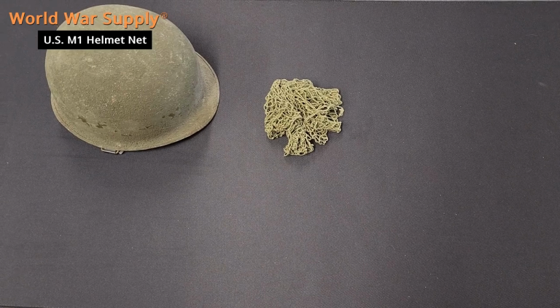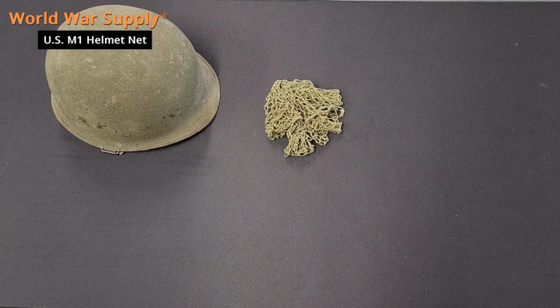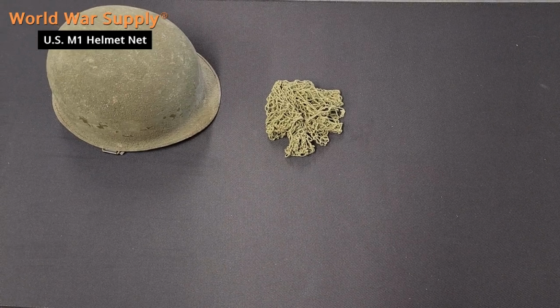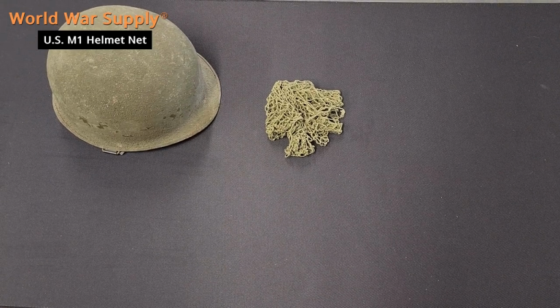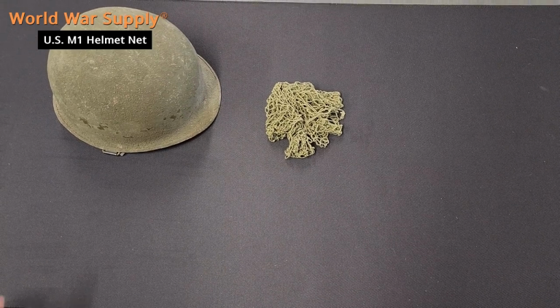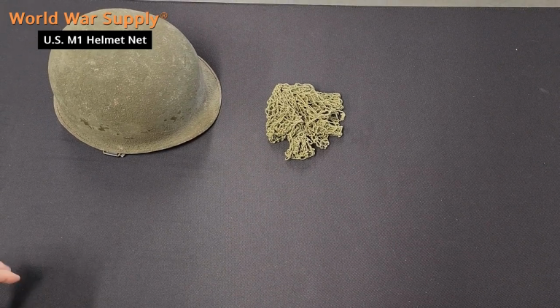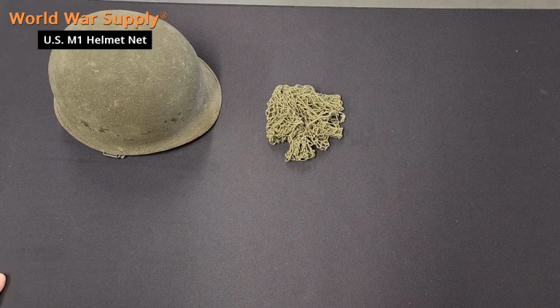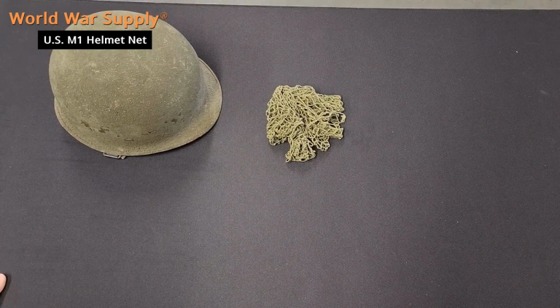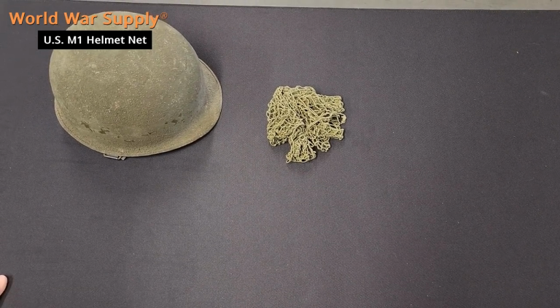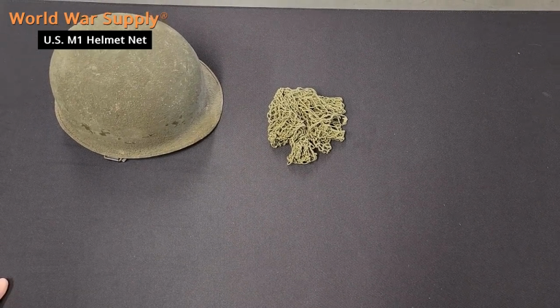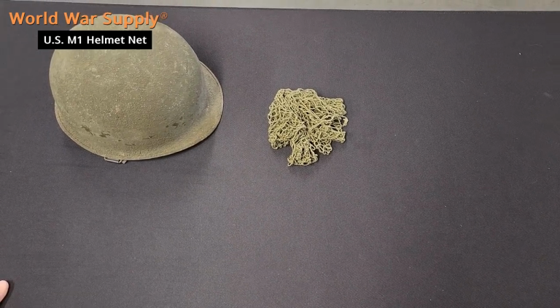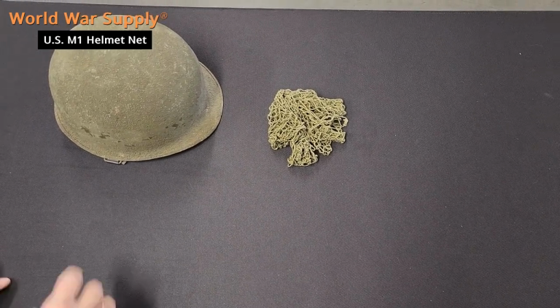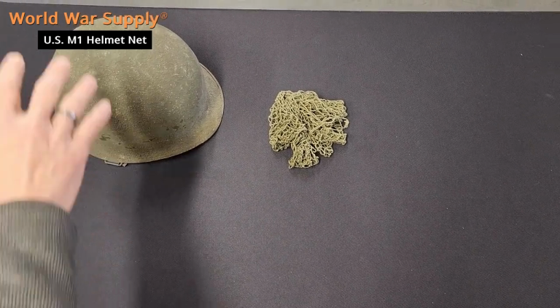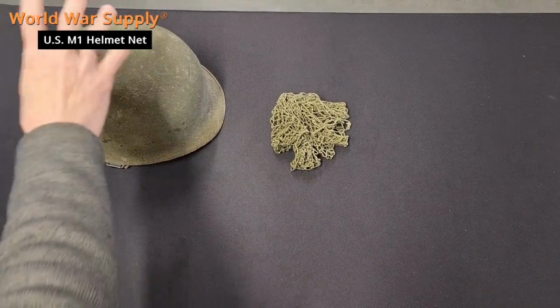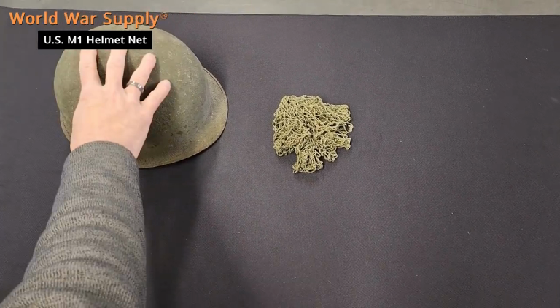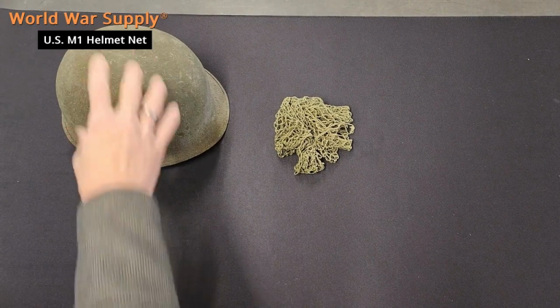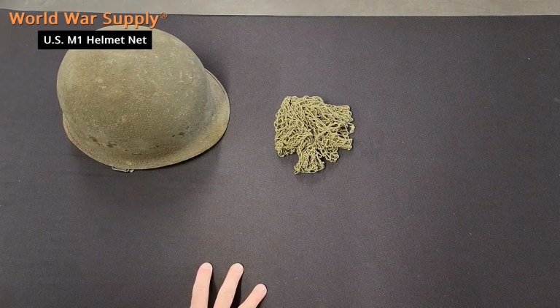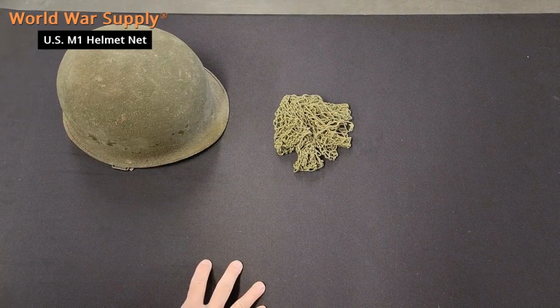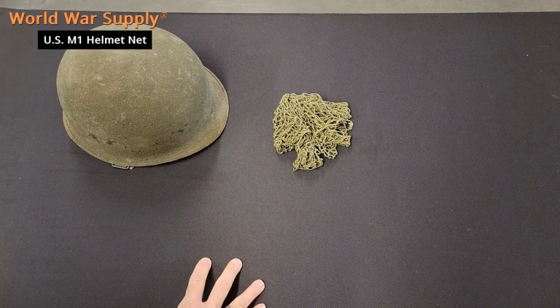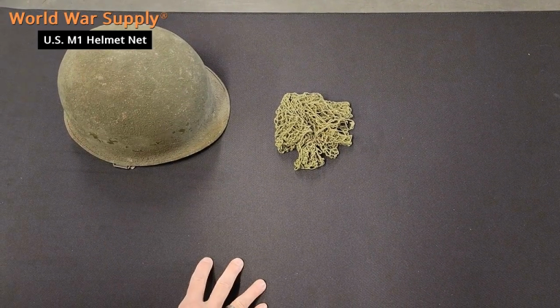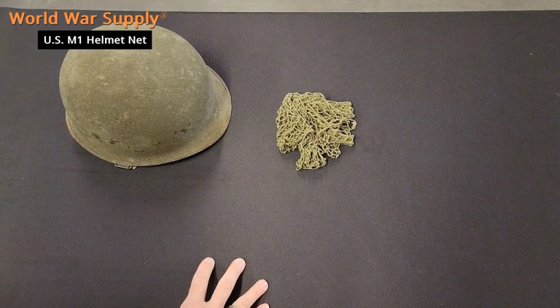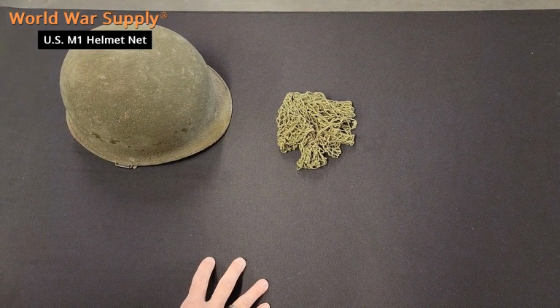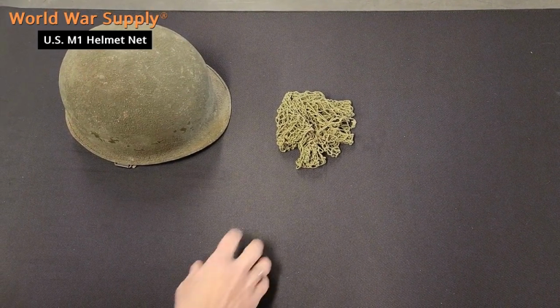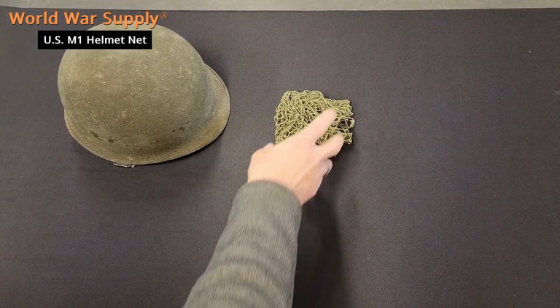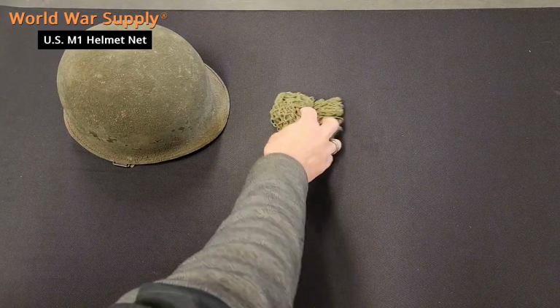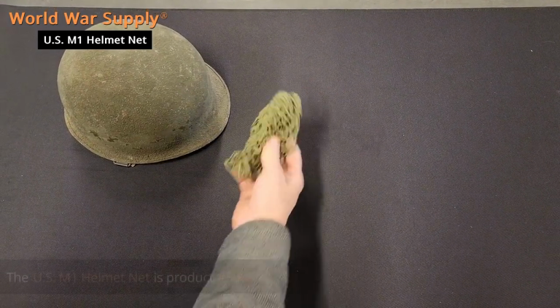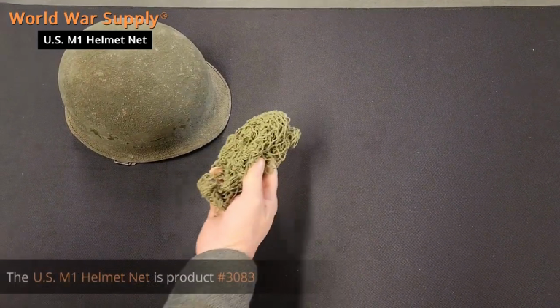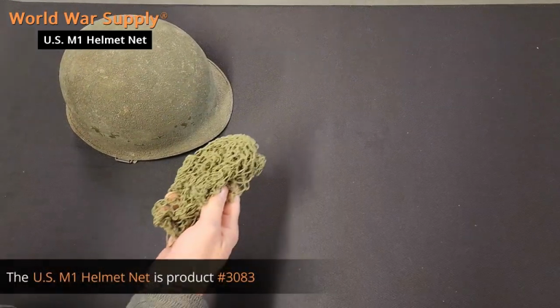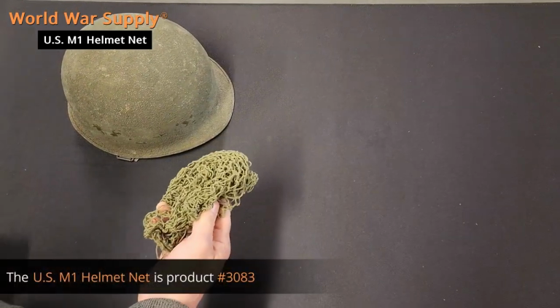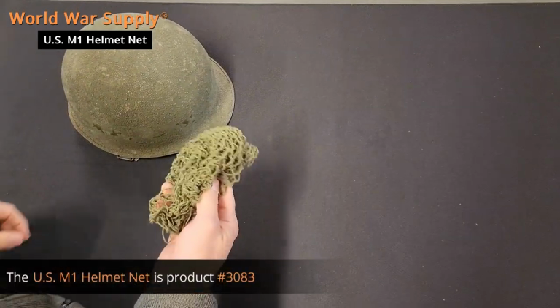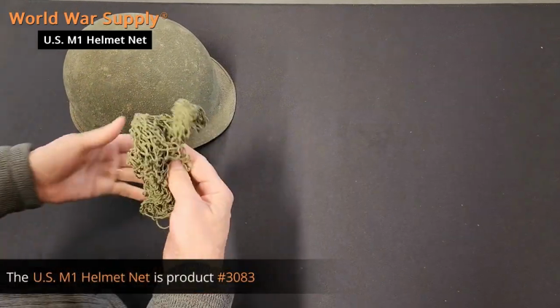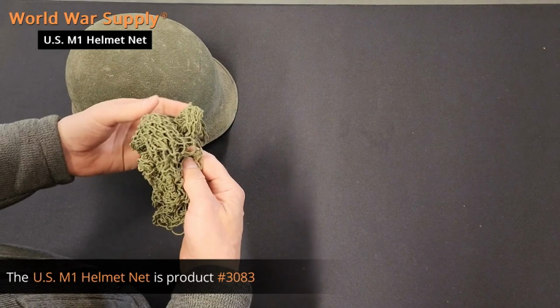I'm with World War Supply and today we're going to show you how to put the helmet net on your USM-1 steel pot. The helmet net is item 3083 on our website.